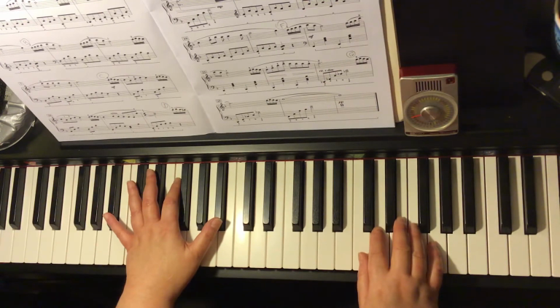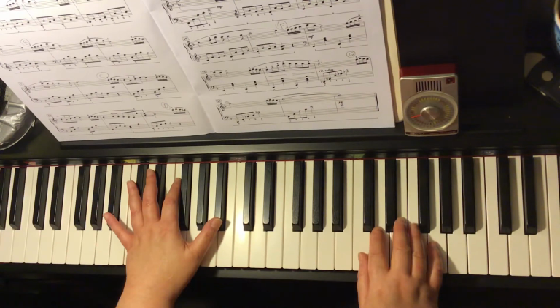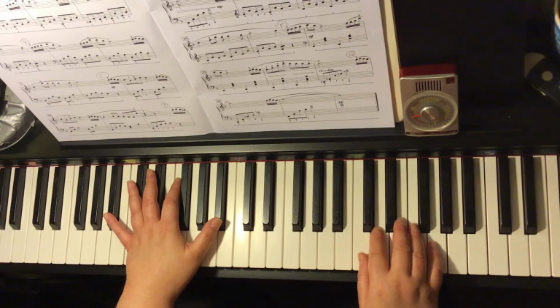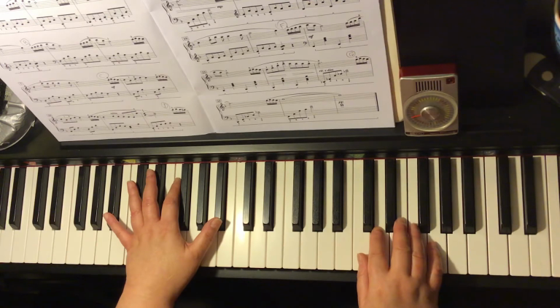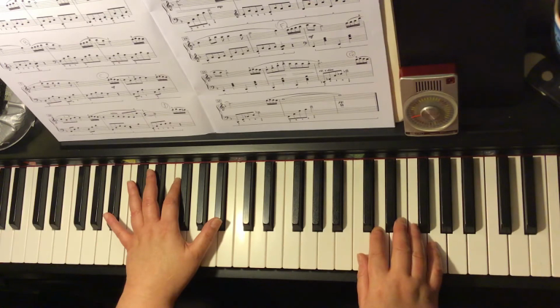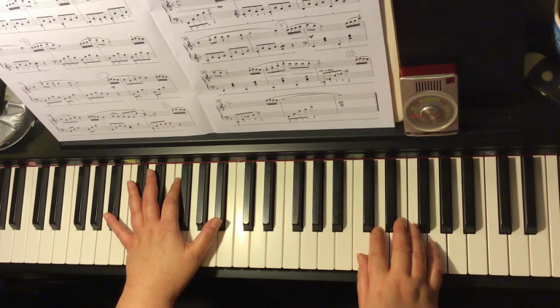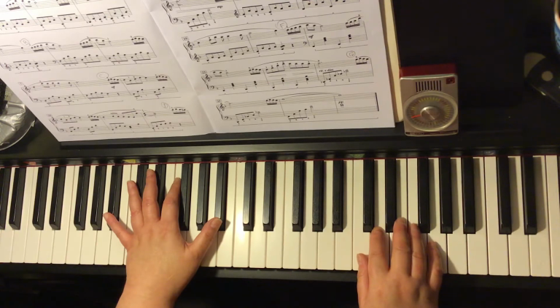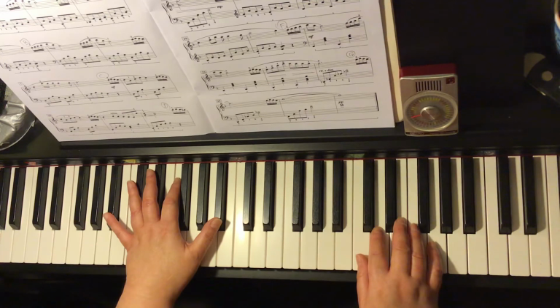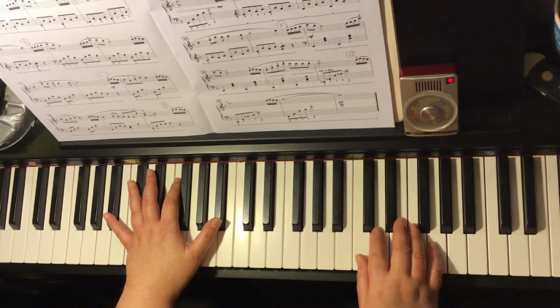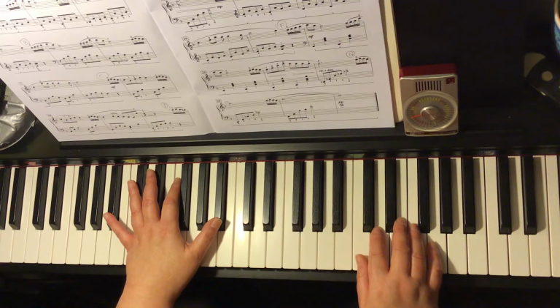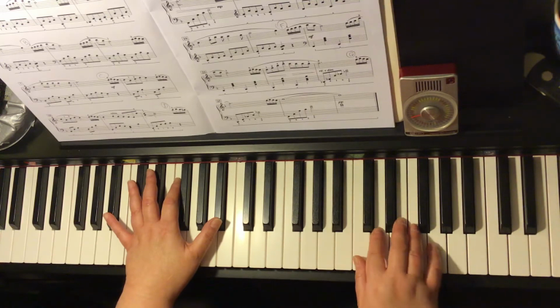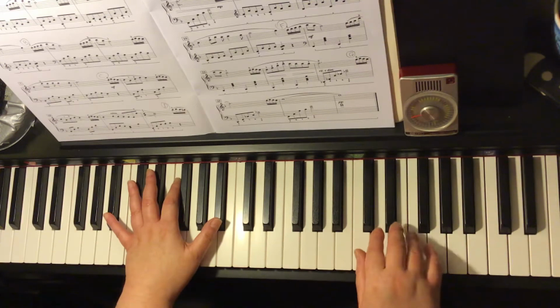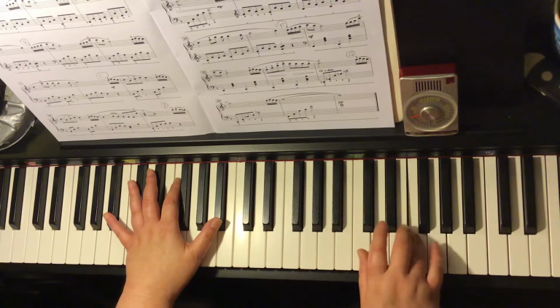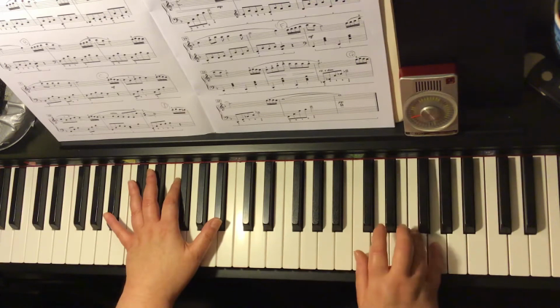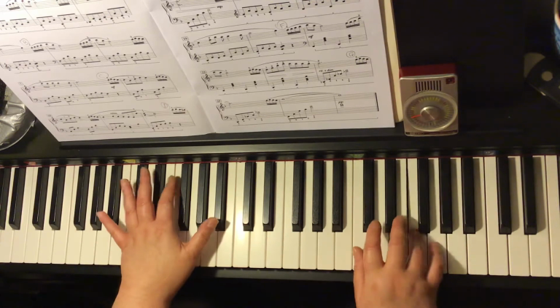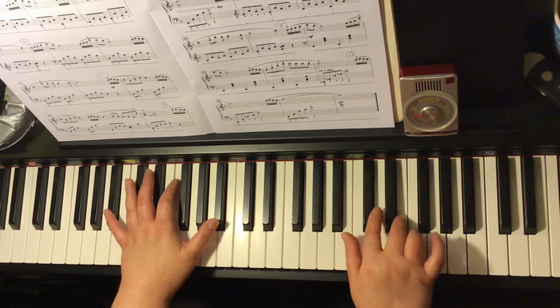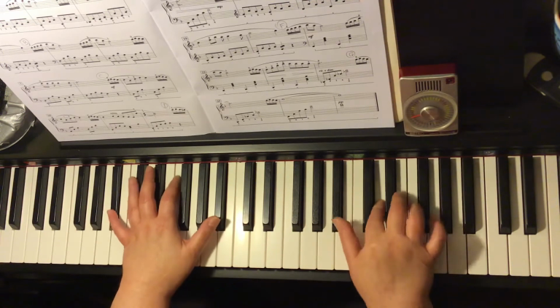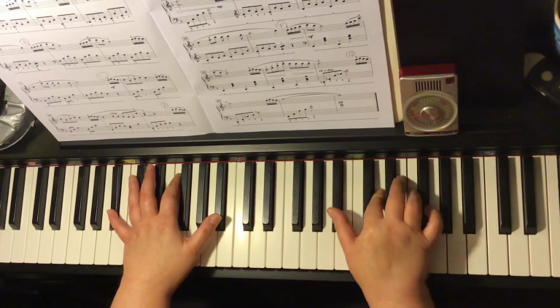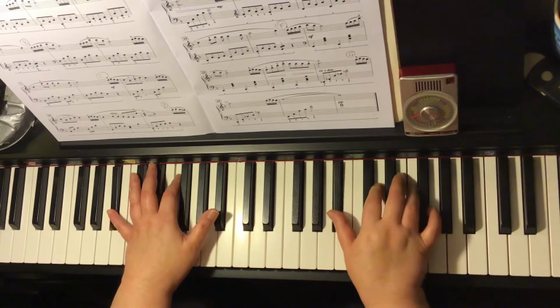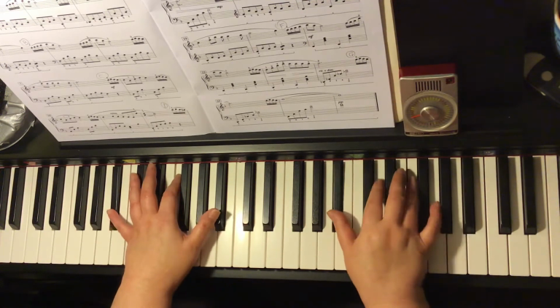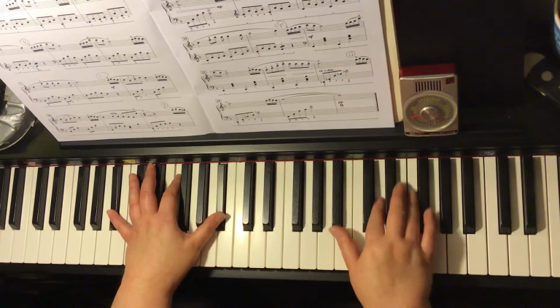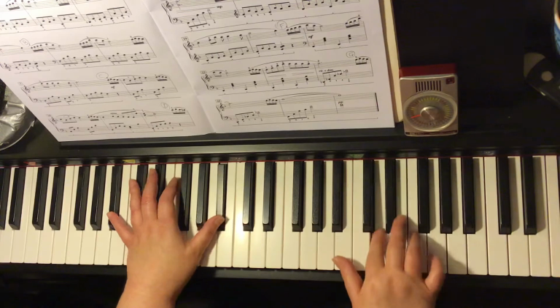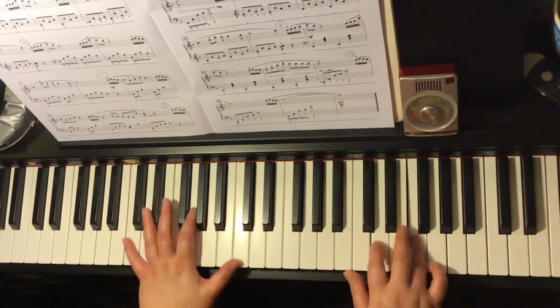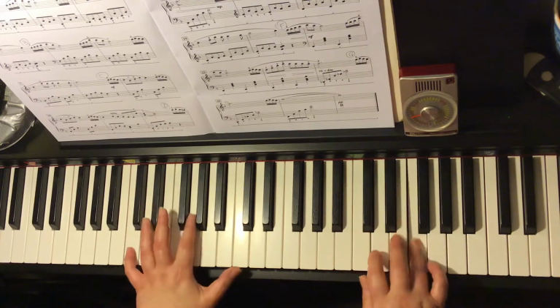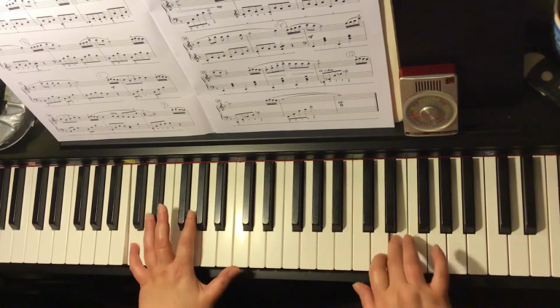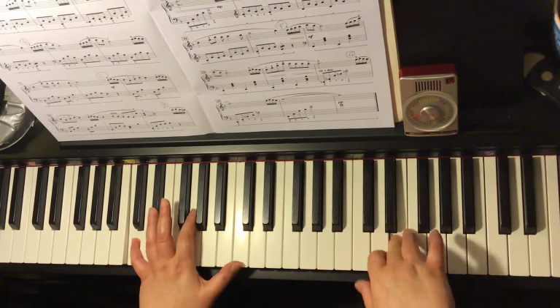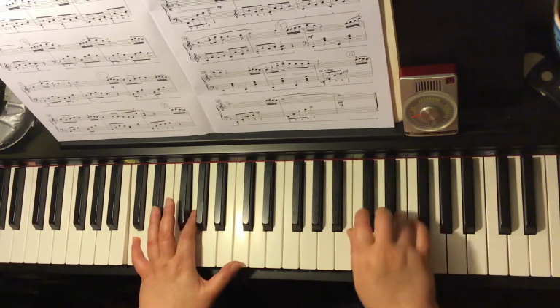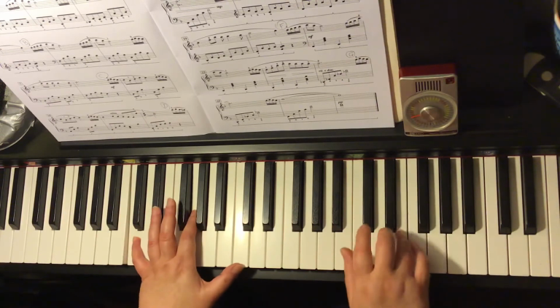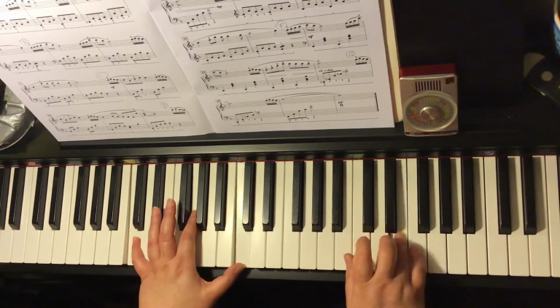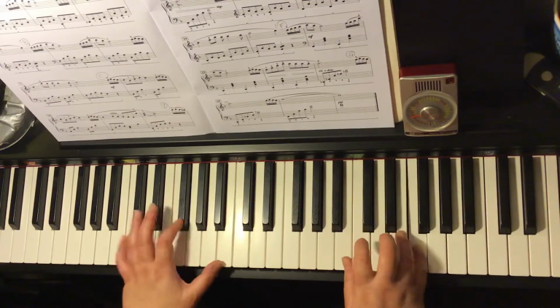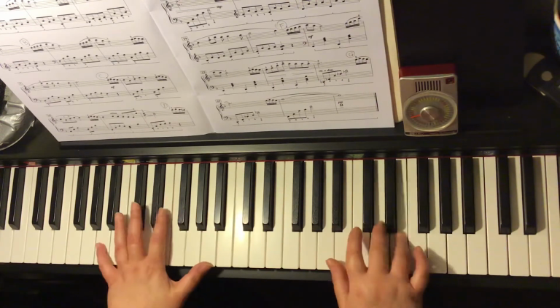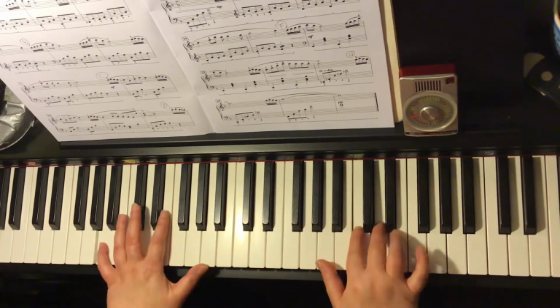One, and two, and three, and semi-quaver apple, apple pie. All right.